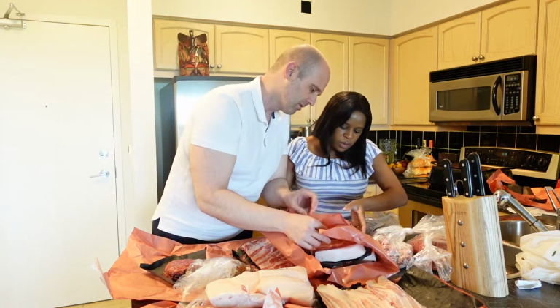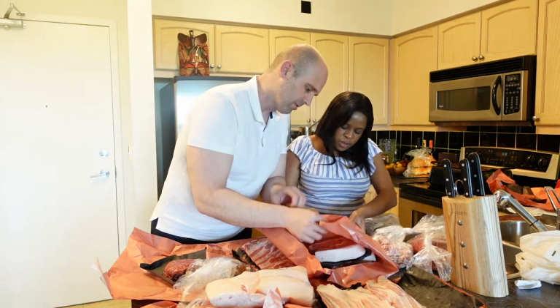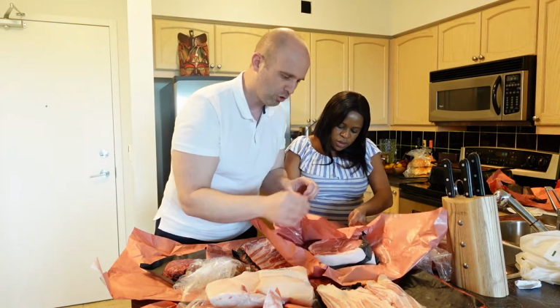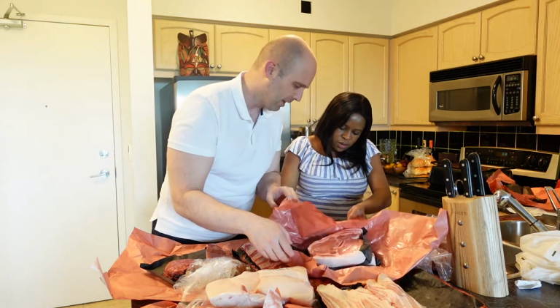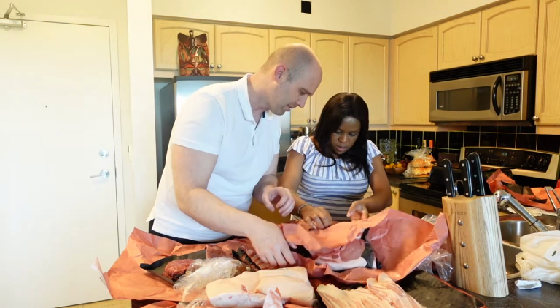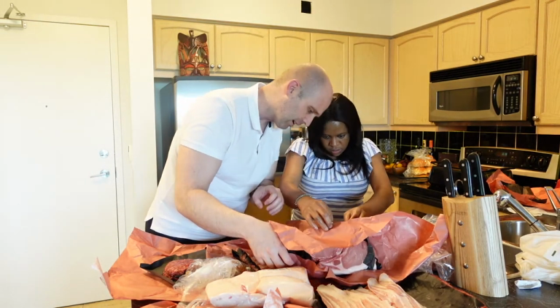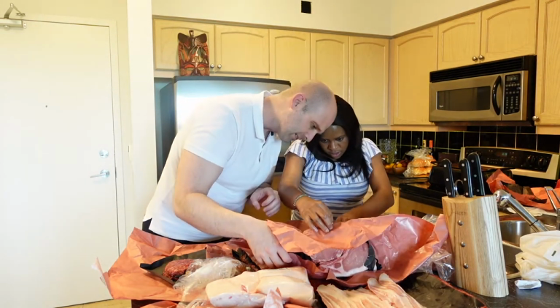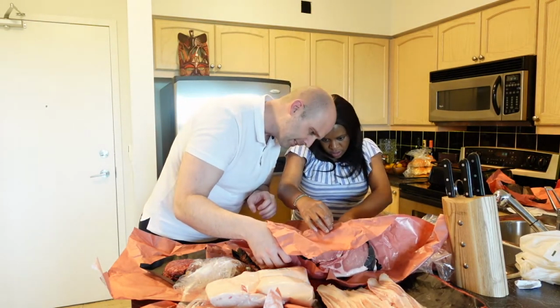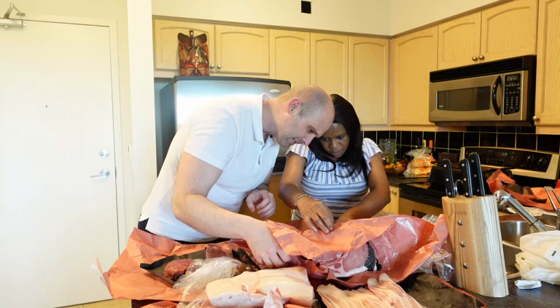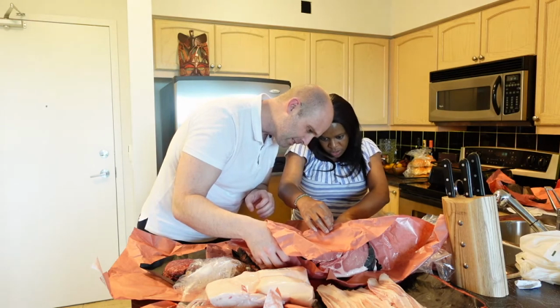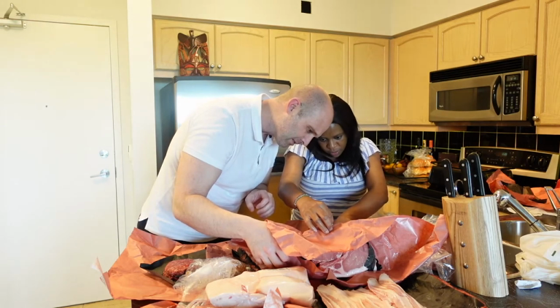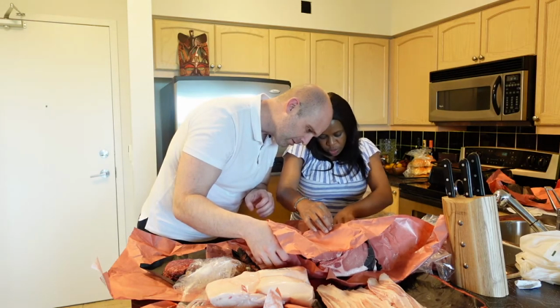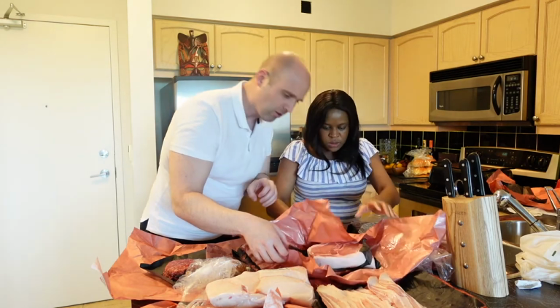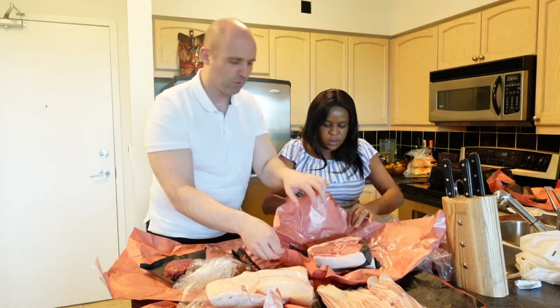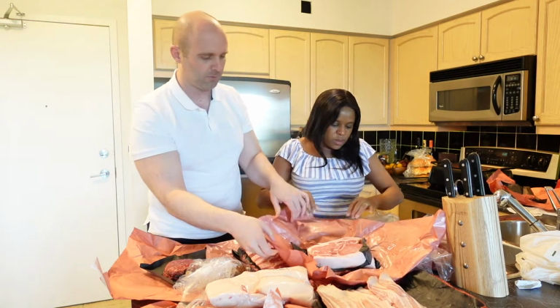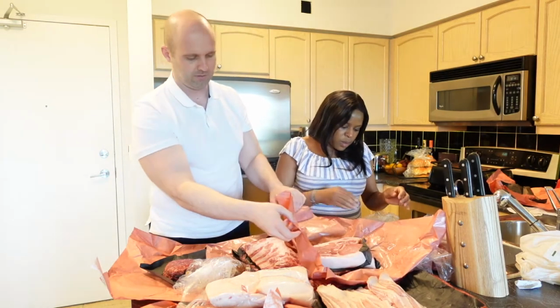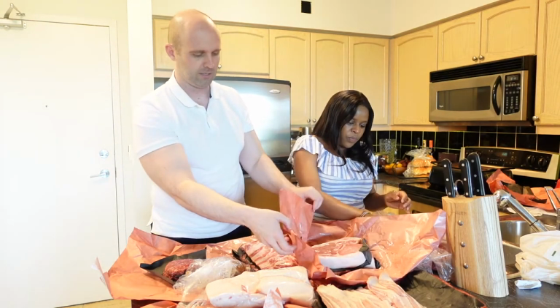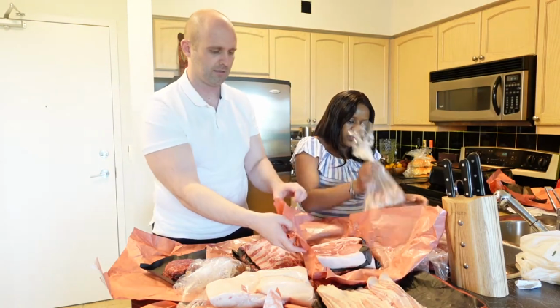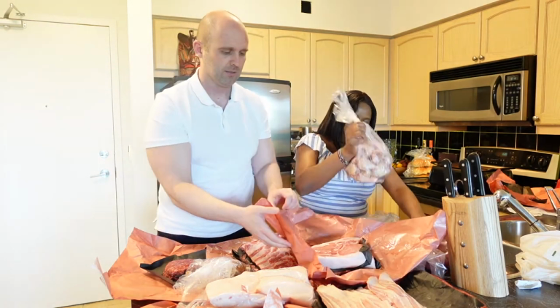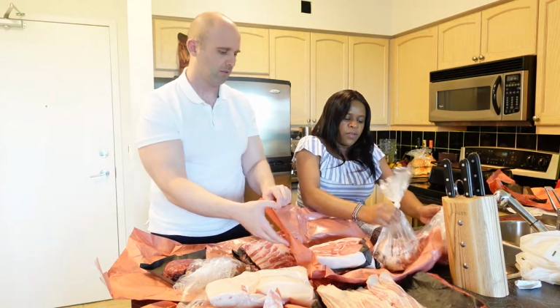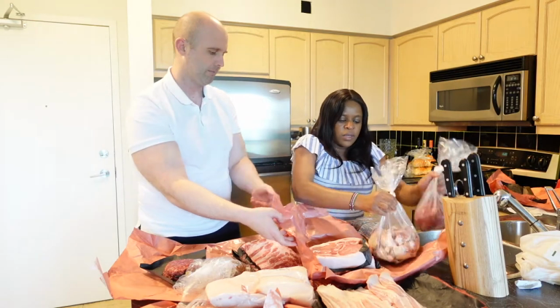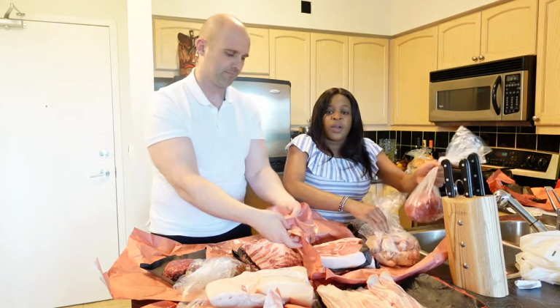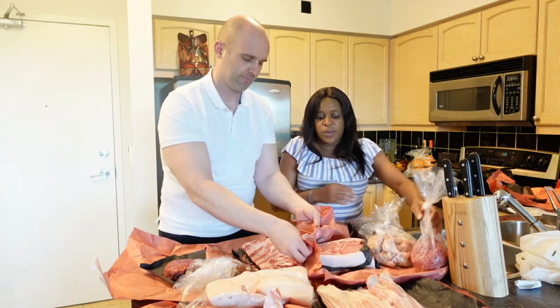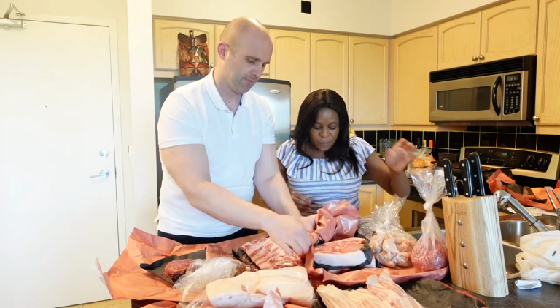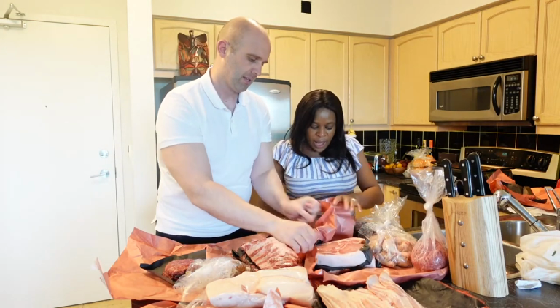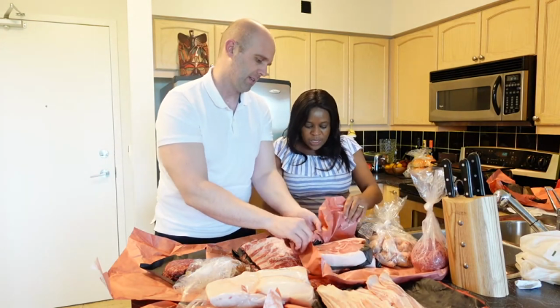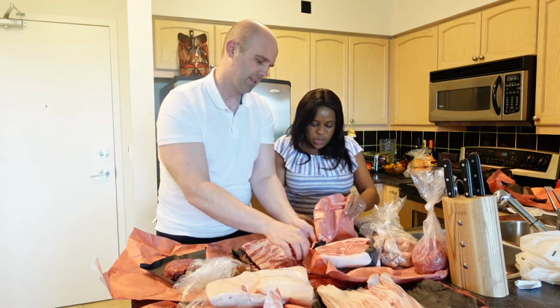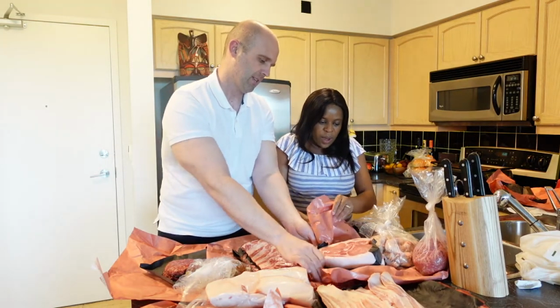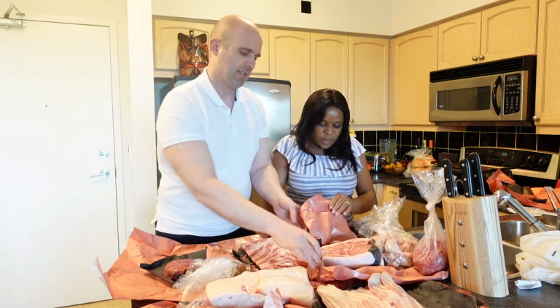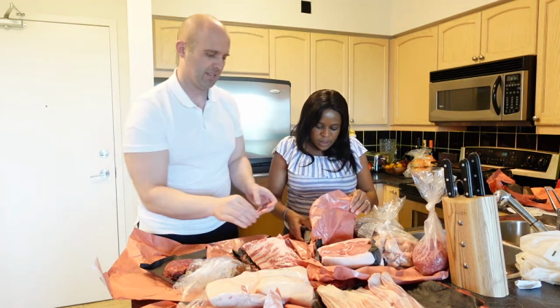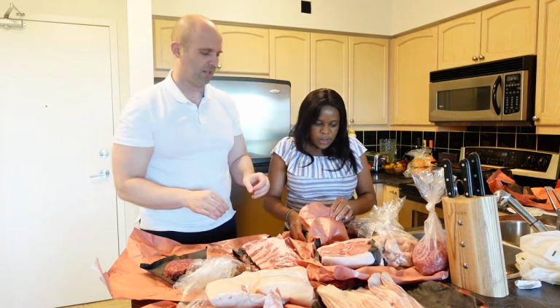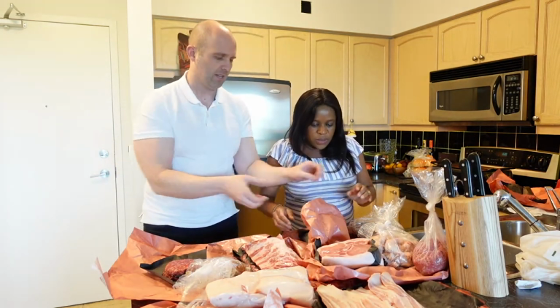This one here is the organic pork rib chops — they have so many names for it, but it's the pork rib chops. So guys we're going to bring you up closer and show you everything we got.